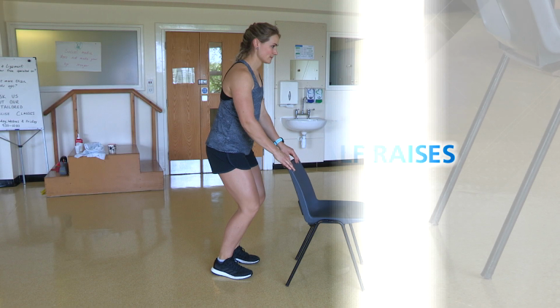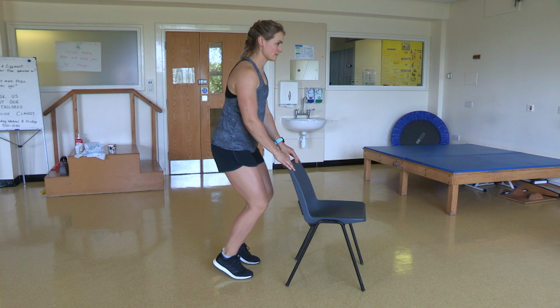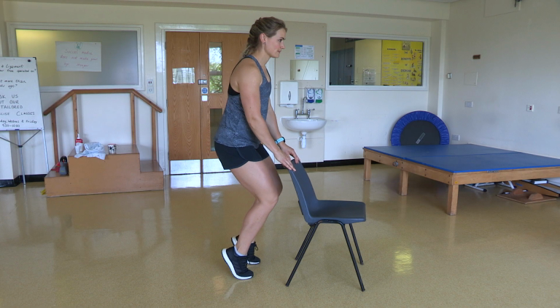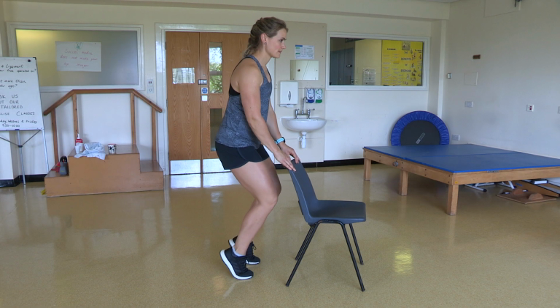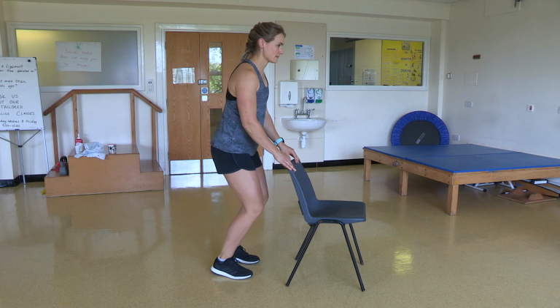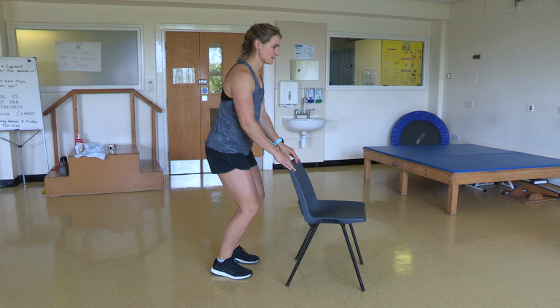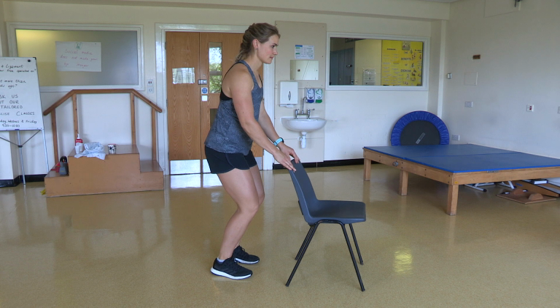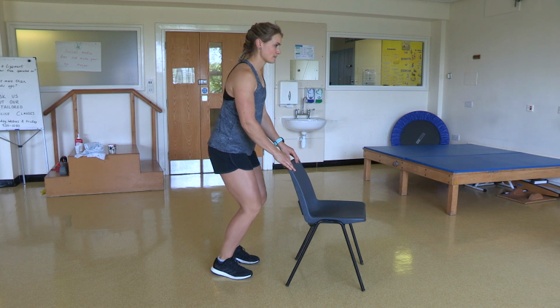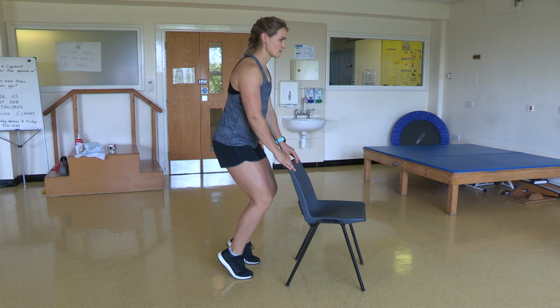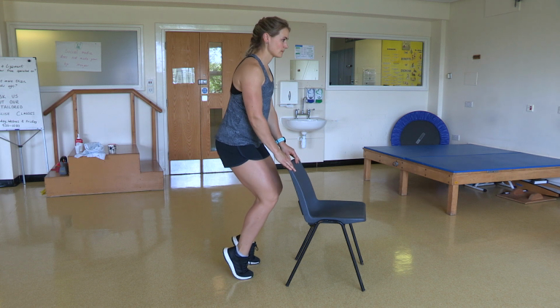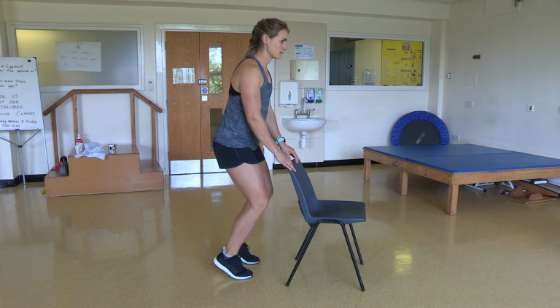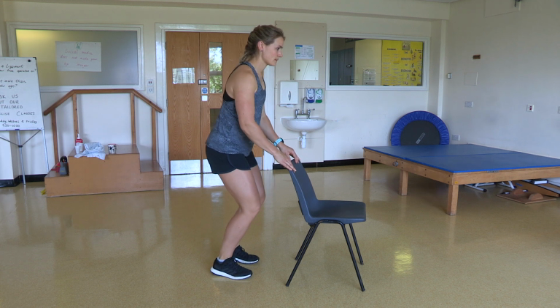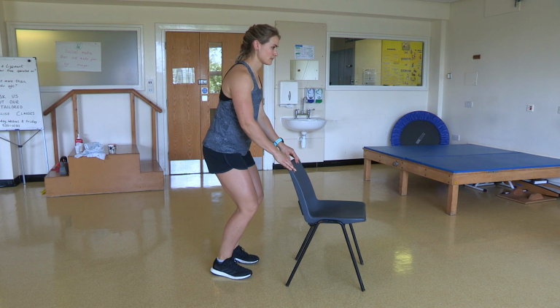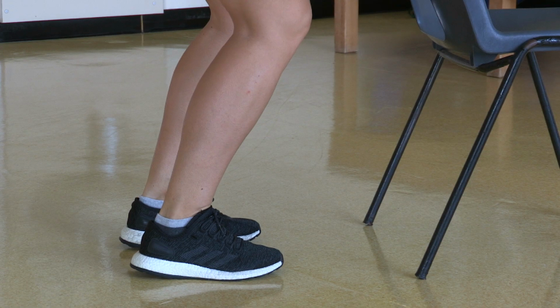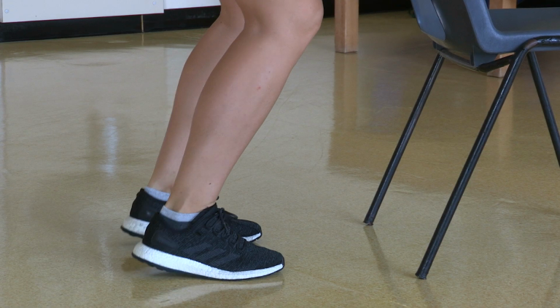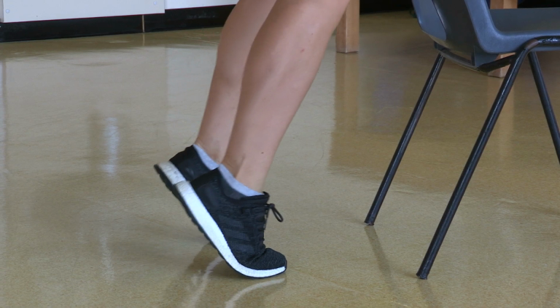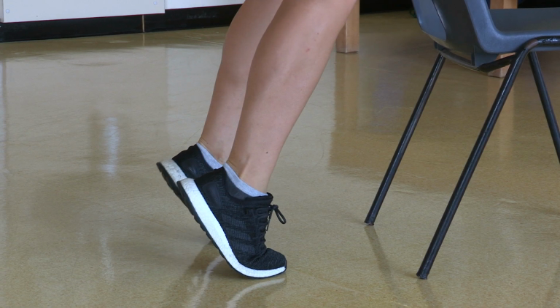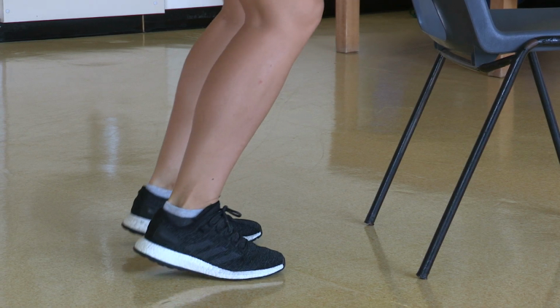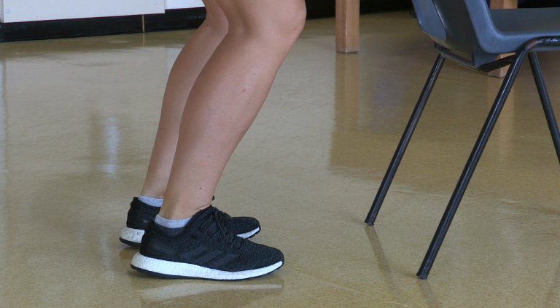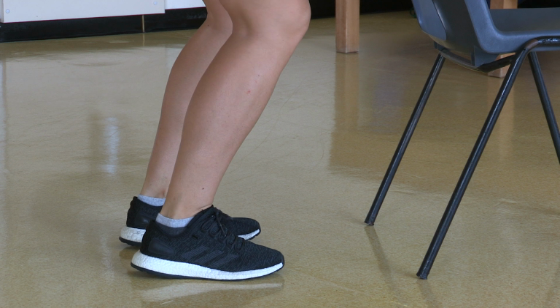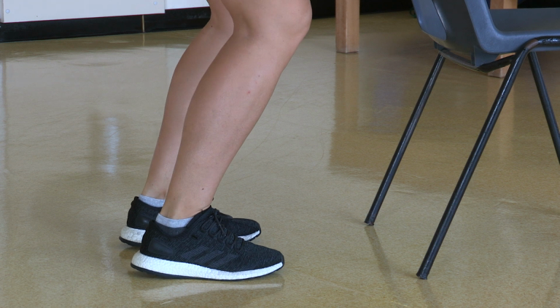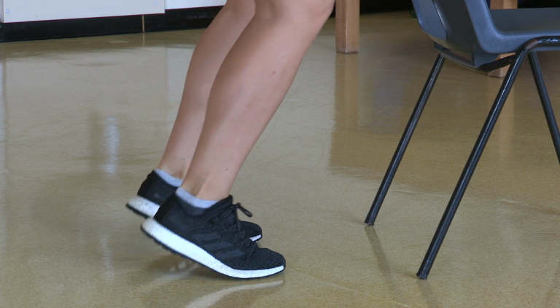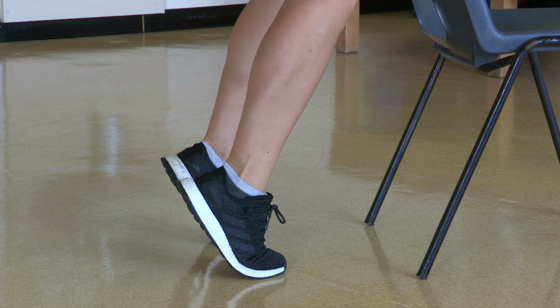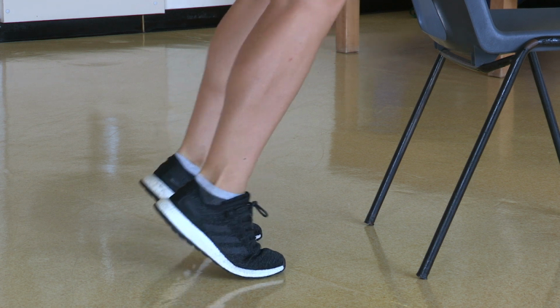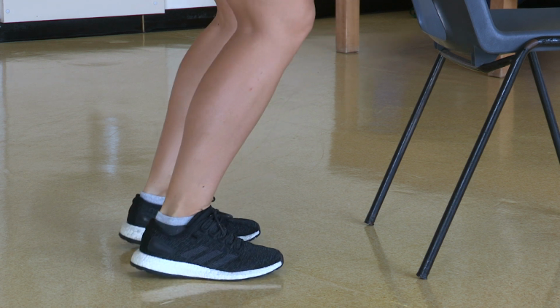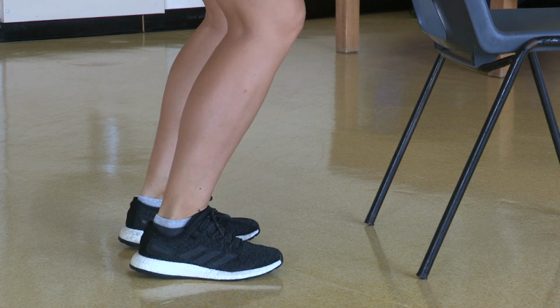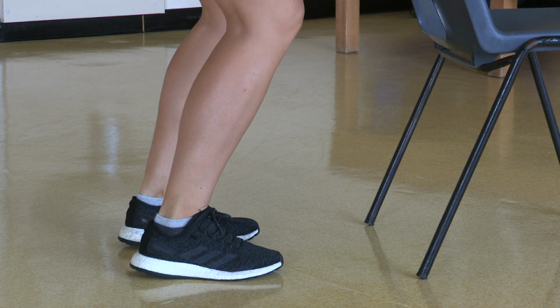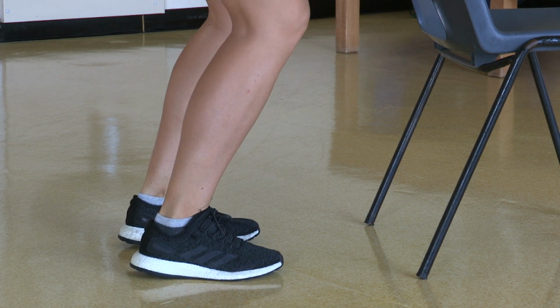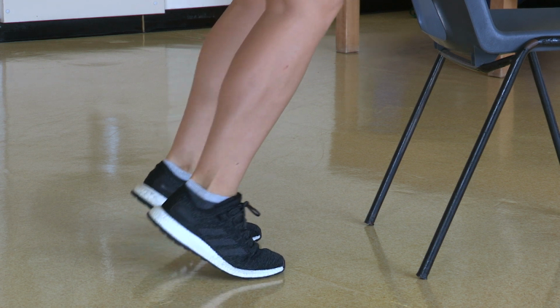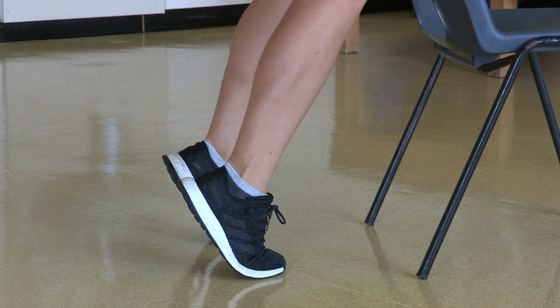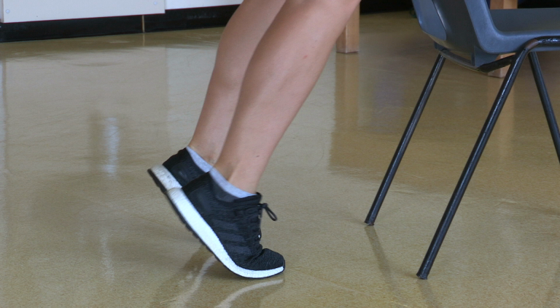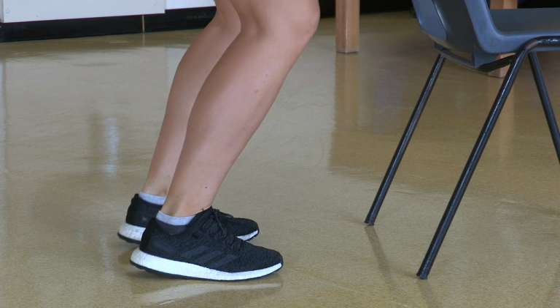Step Ups. In standing, holding onto something if required, bend at the knees. Then slowly raise up onto your tiptoes, maintaining the knee bend throughout the movement. Then lower yourself back down.